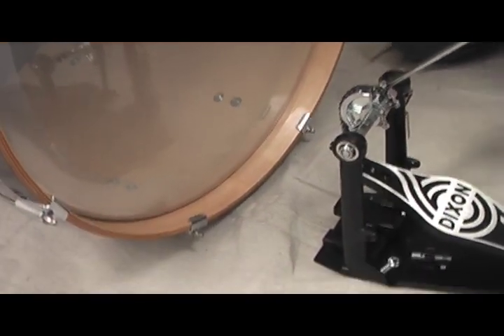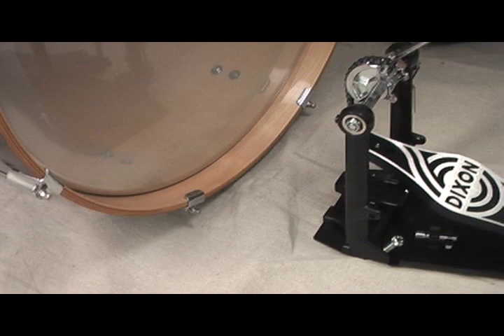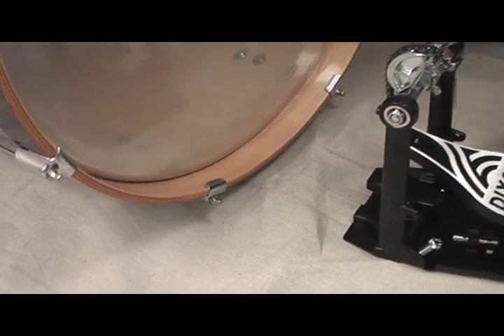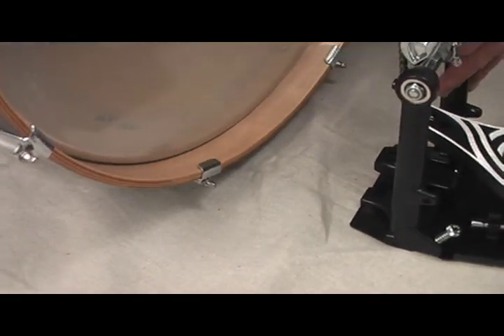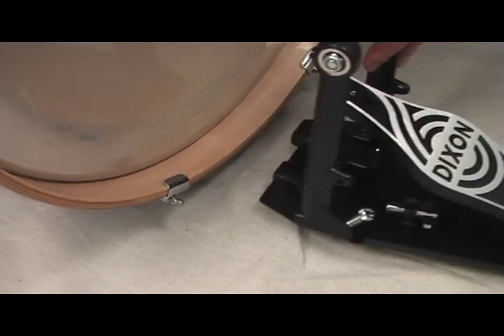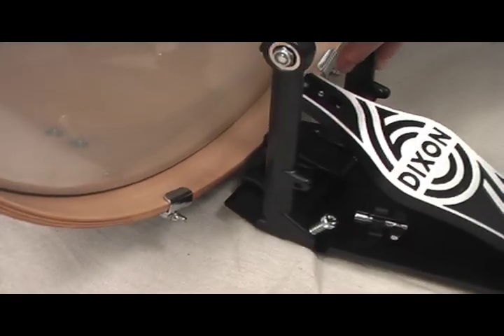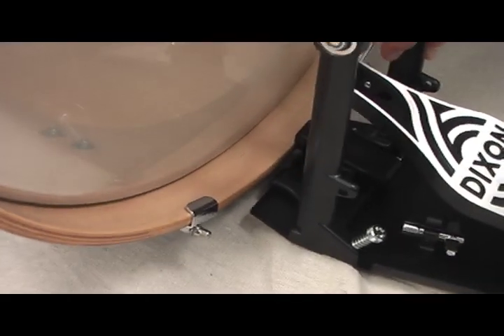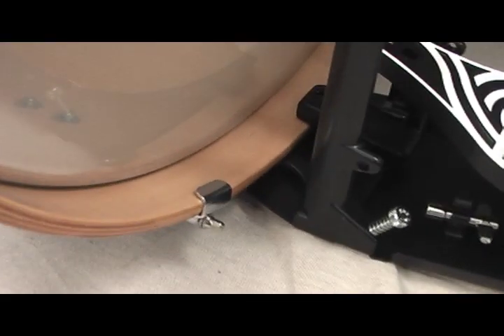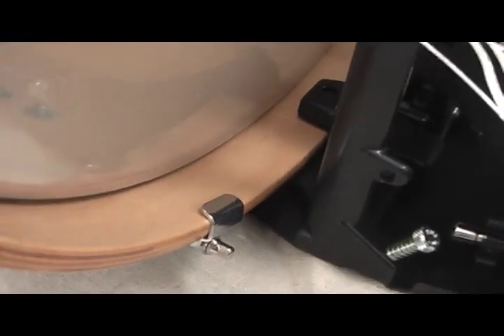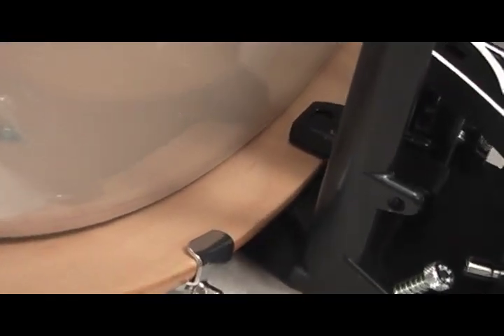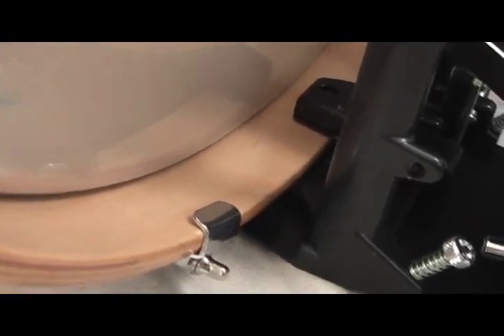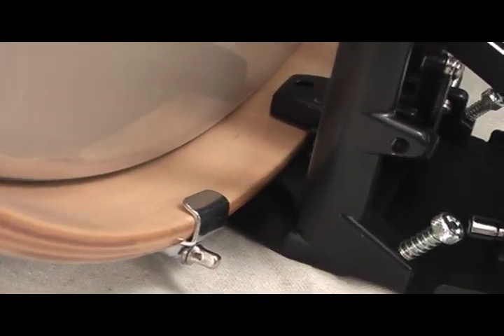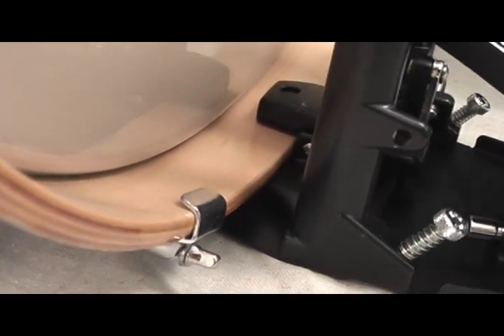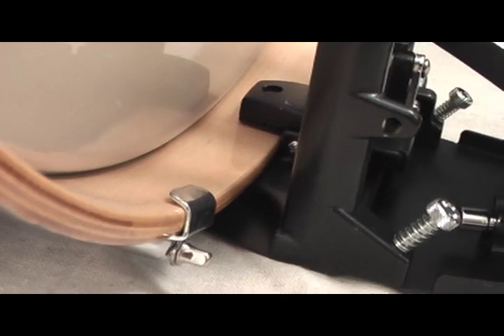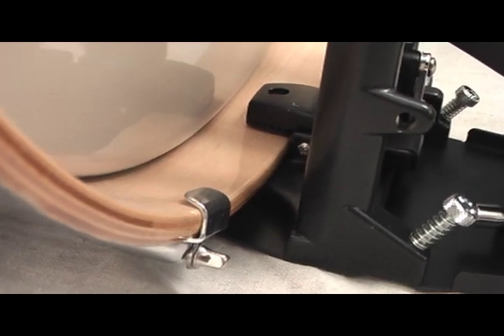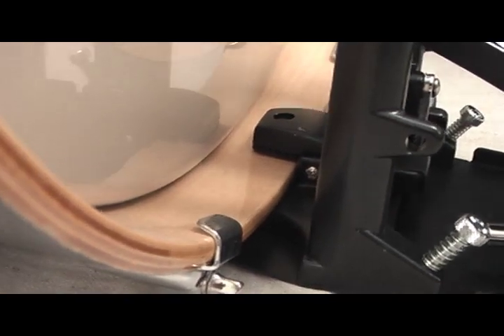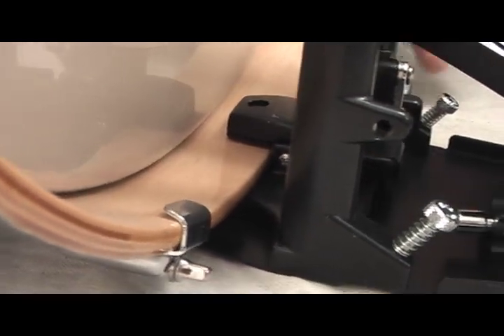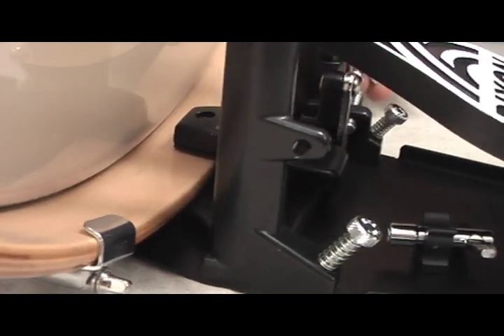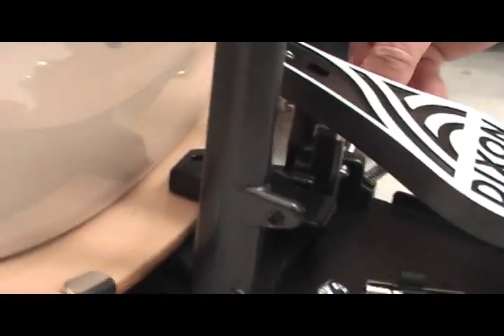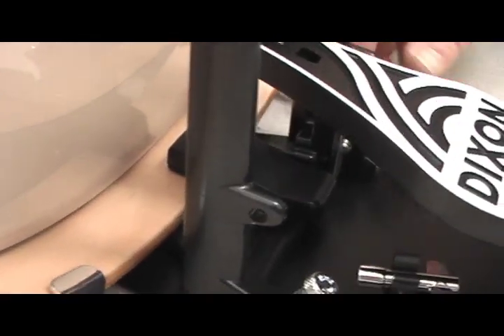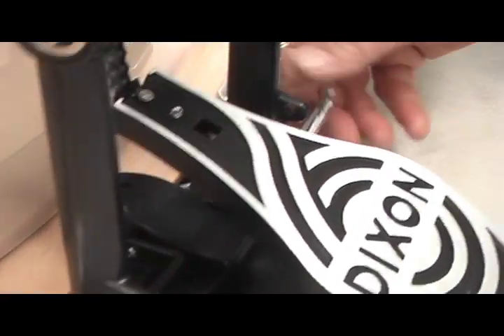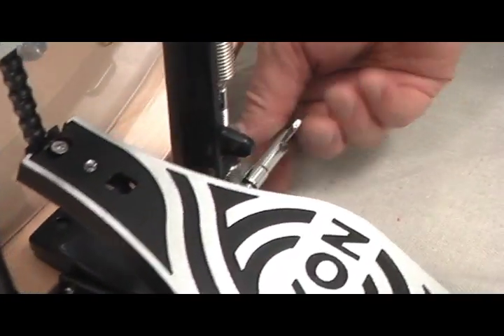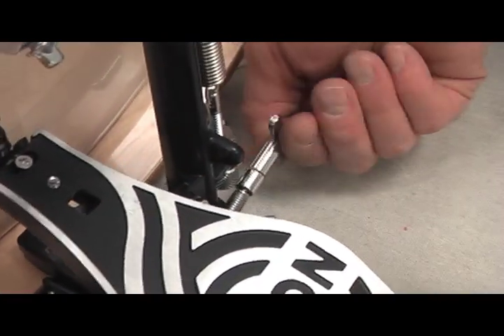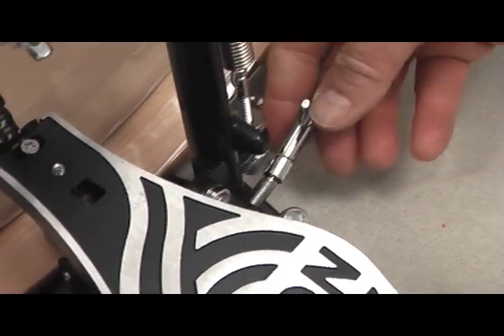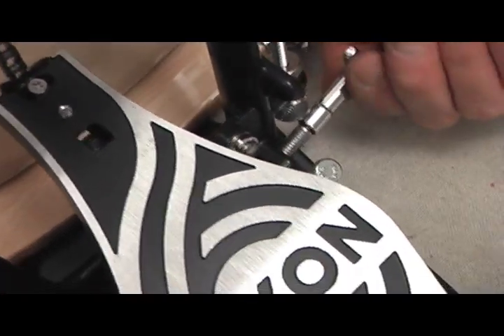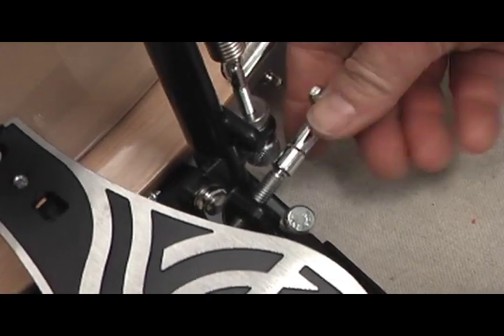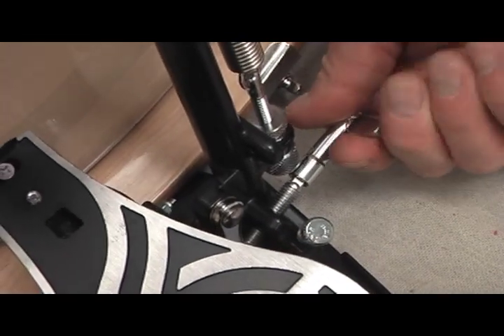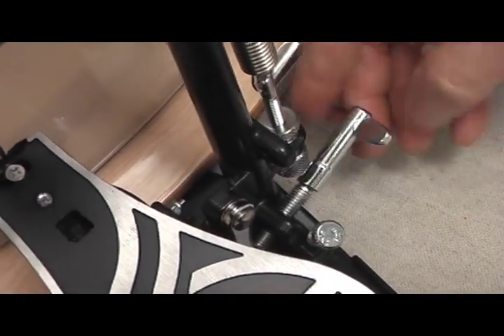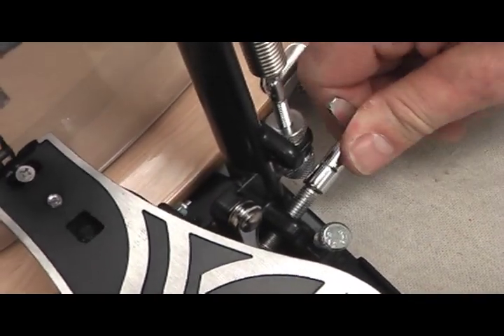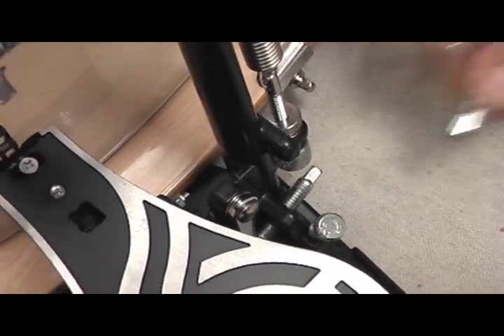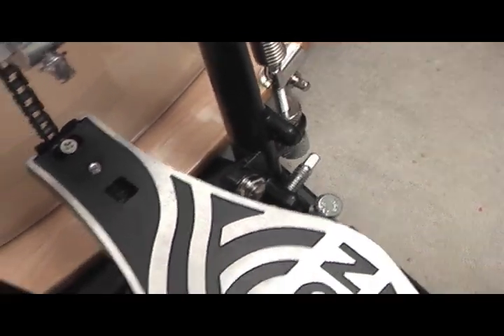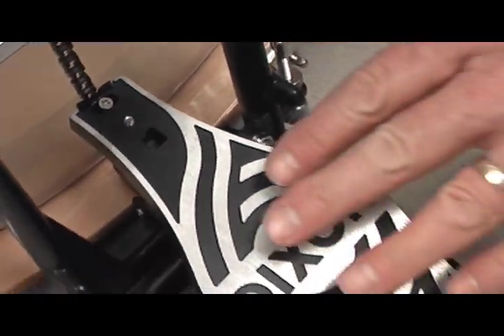Now raise the back of the bass drum just slightly, just high enough for enough clearance where you can slip the pedal on, and then clamp it up tight. Remember that constant use of this pedal will result in it working itself loose from the bass drum unless it's clamped down tight.